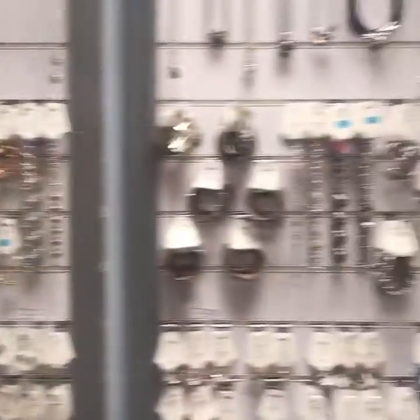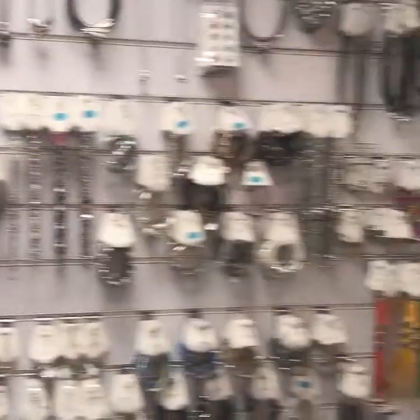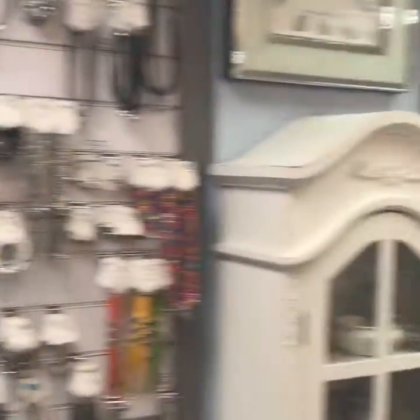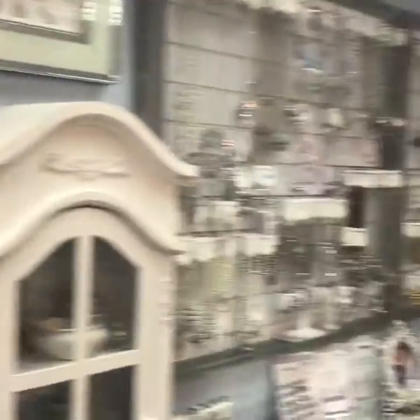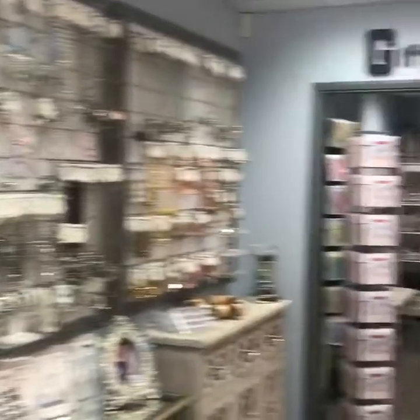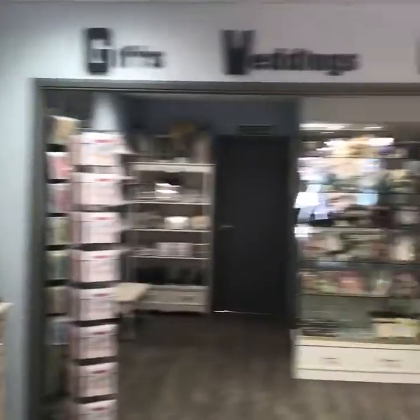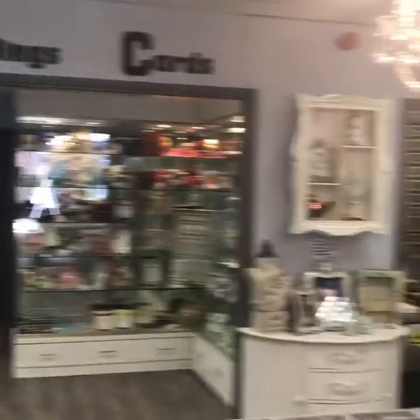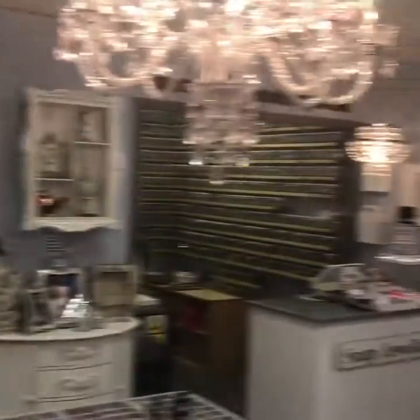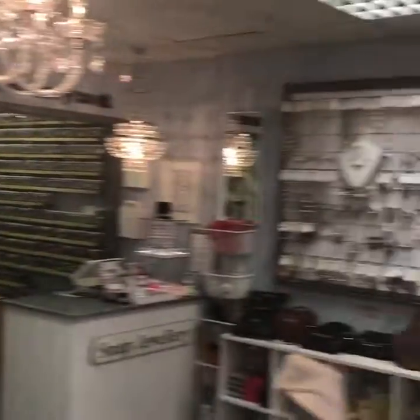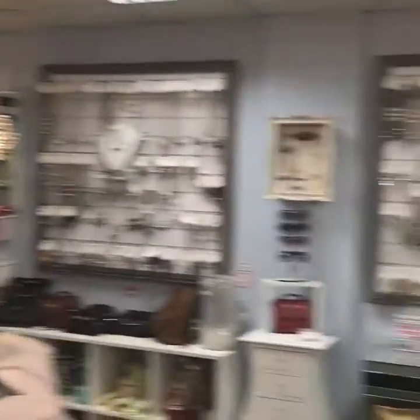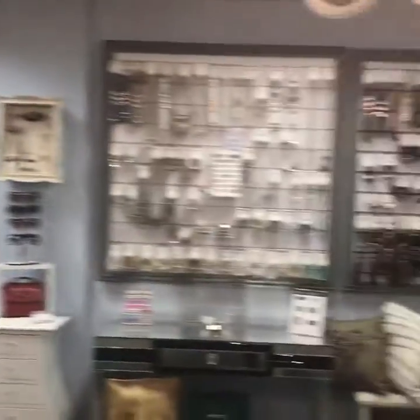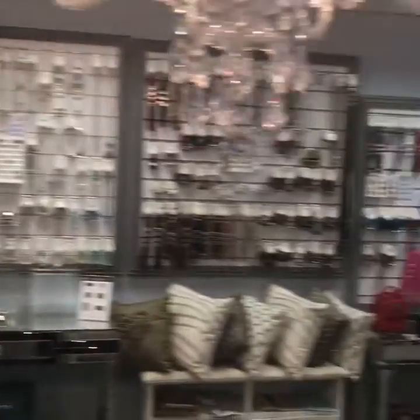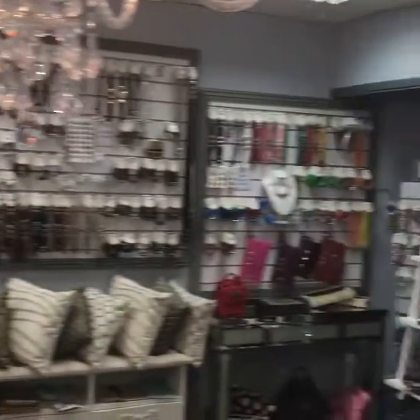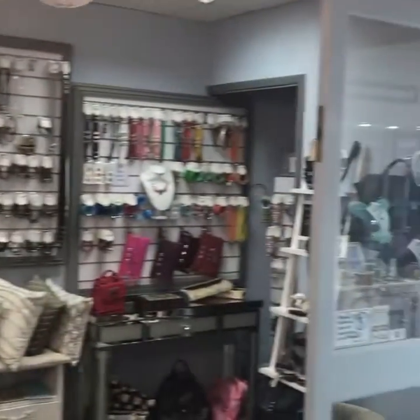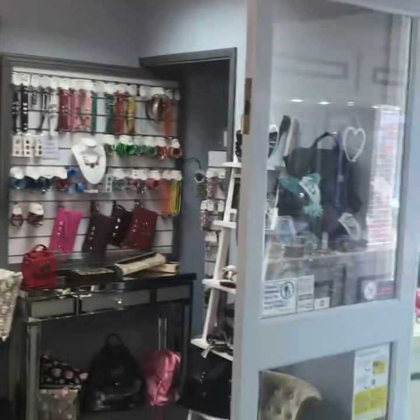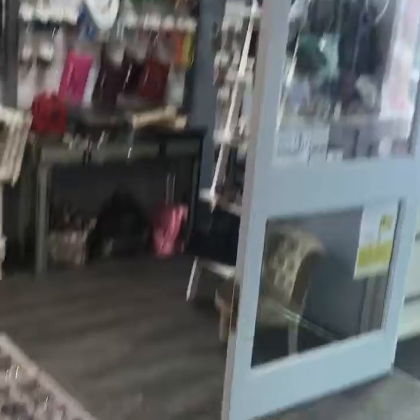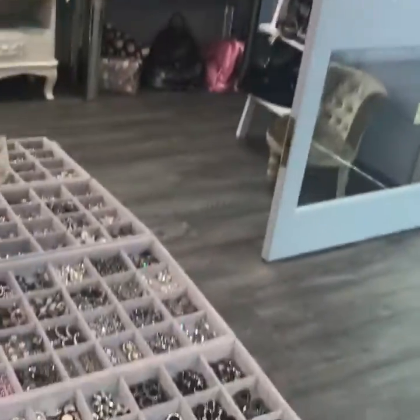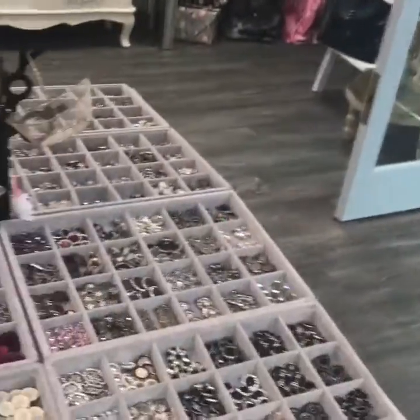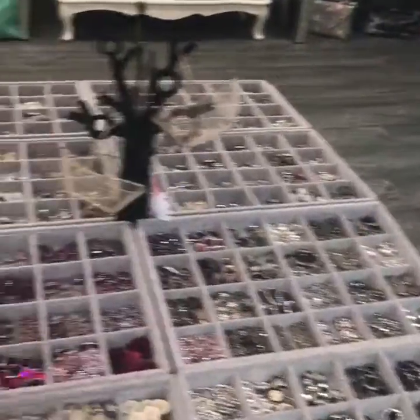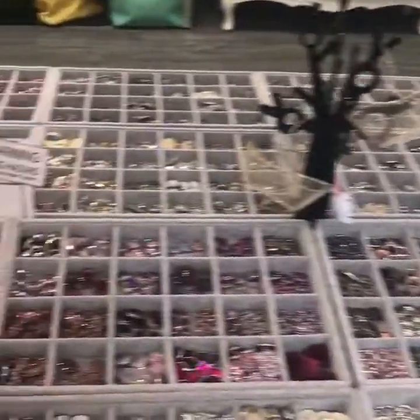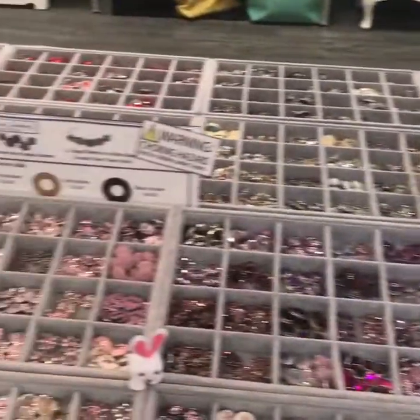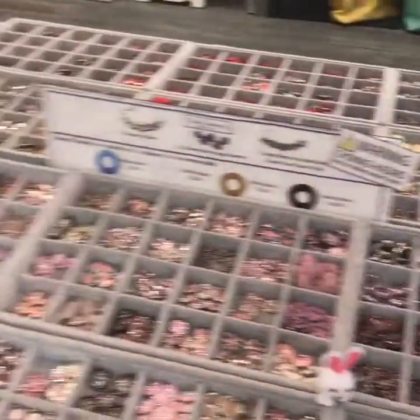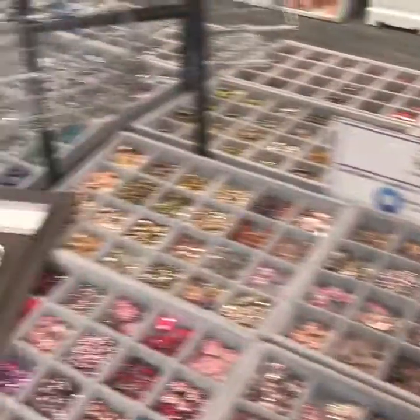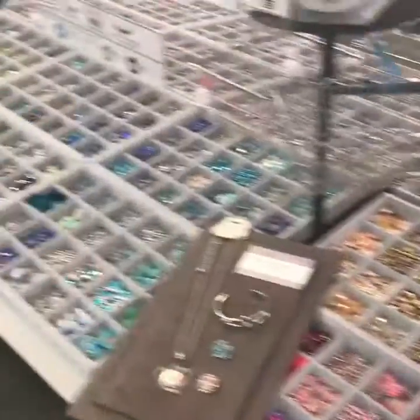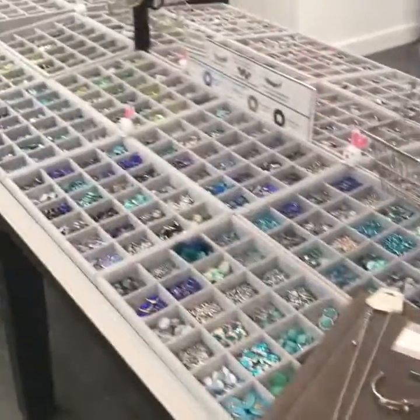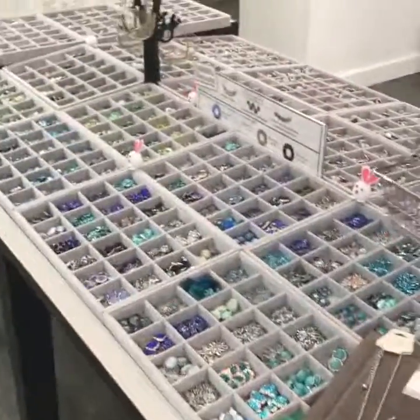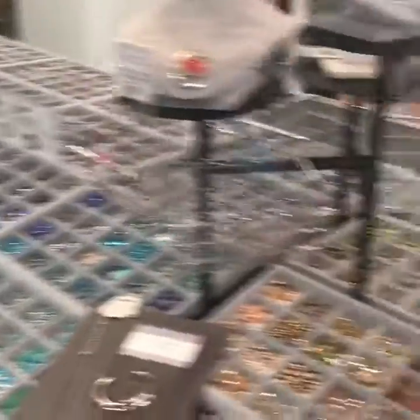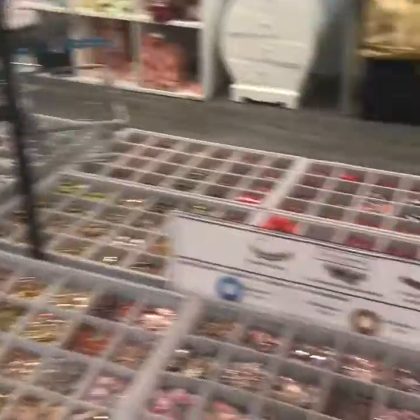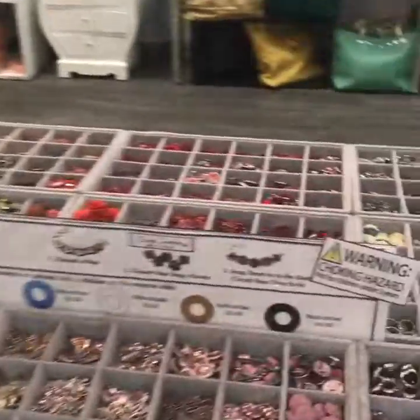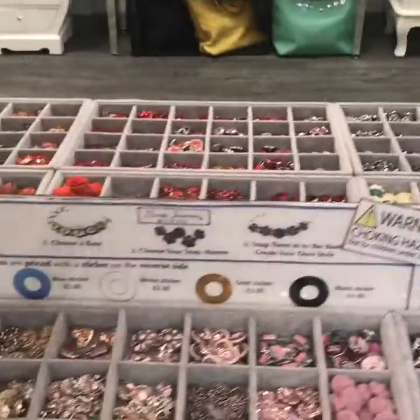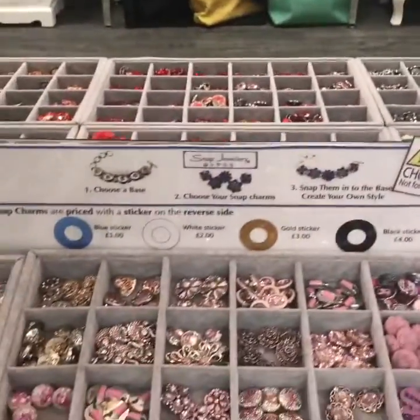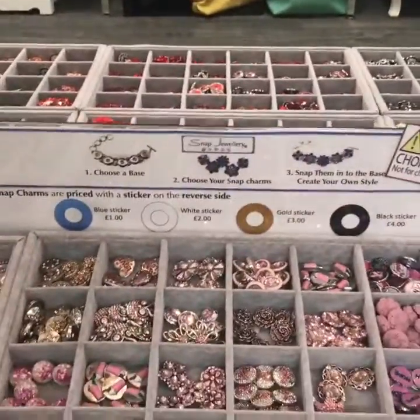As you can see we've got an array of jewellery and all the jewellery takes snap-on charms. All the charms from the table and we have a variety of colours and they are priced between £1 and £4.